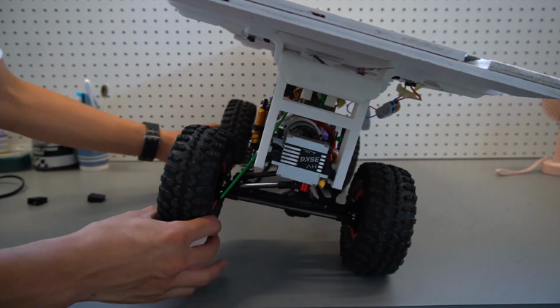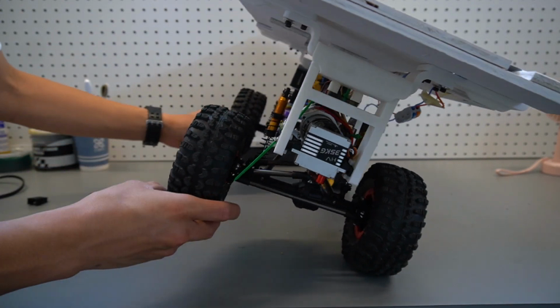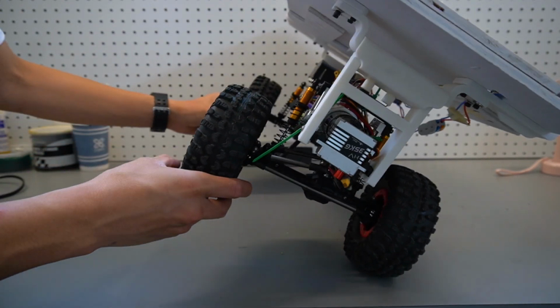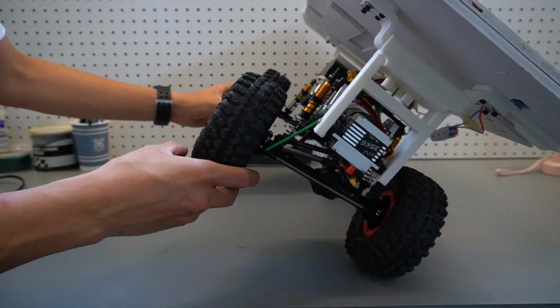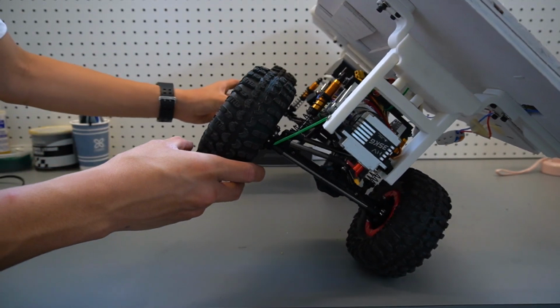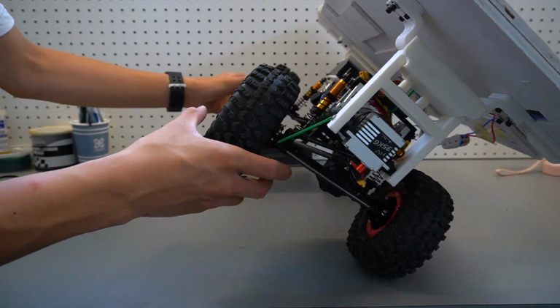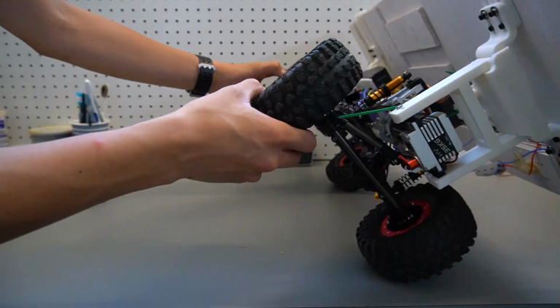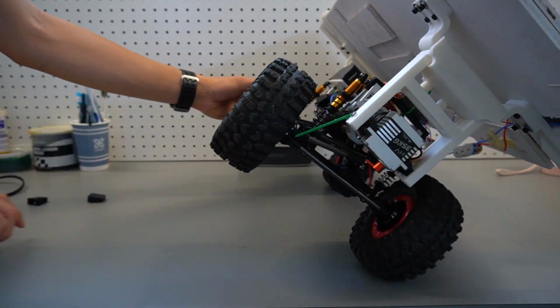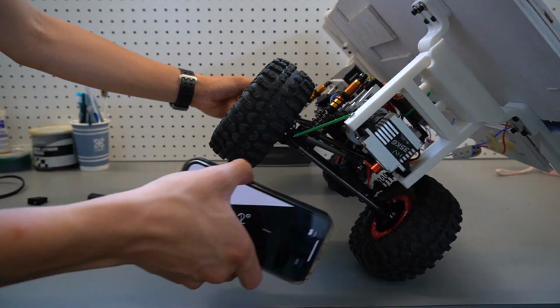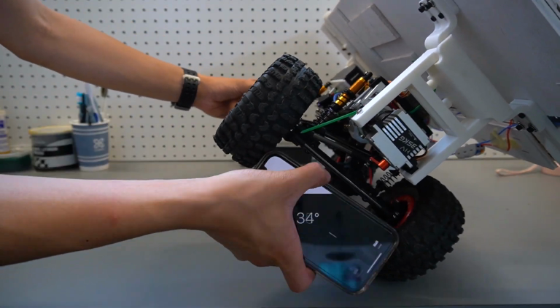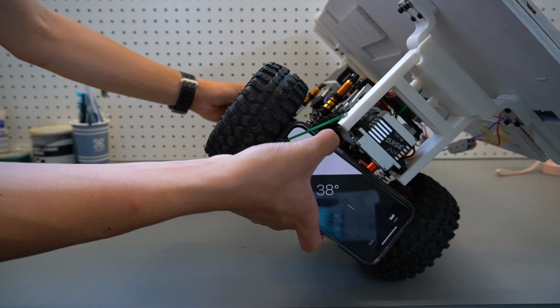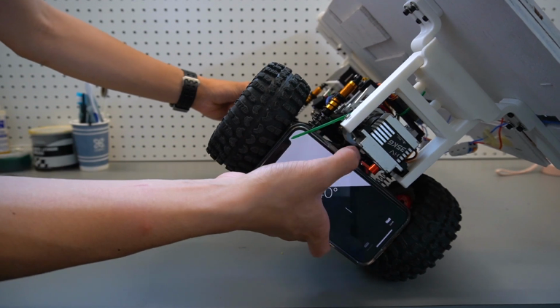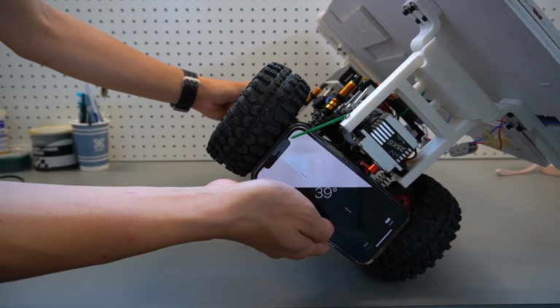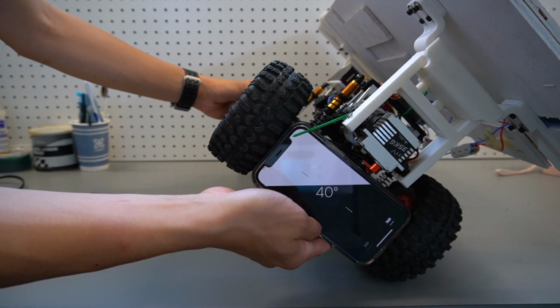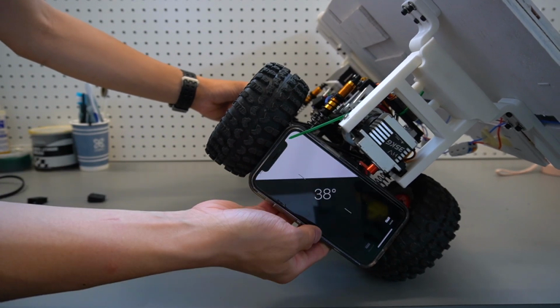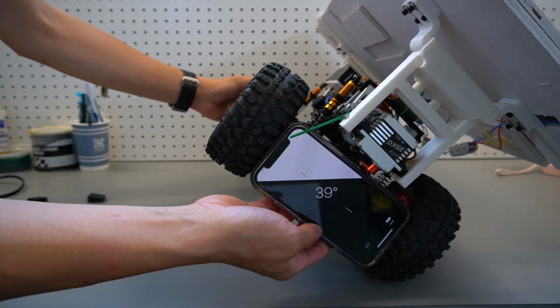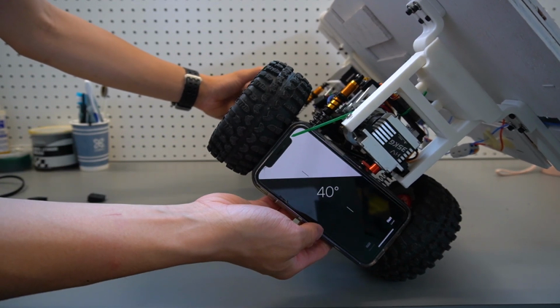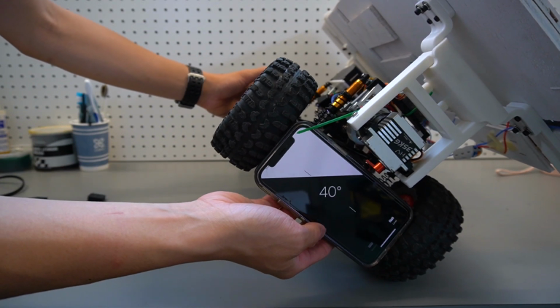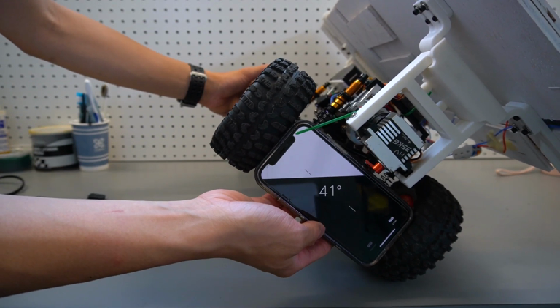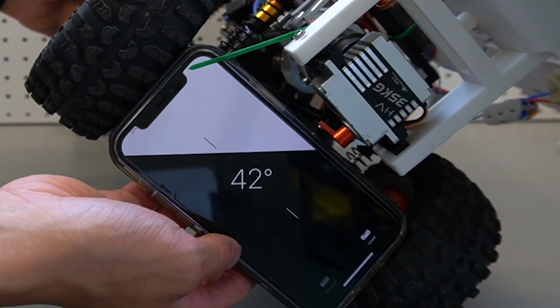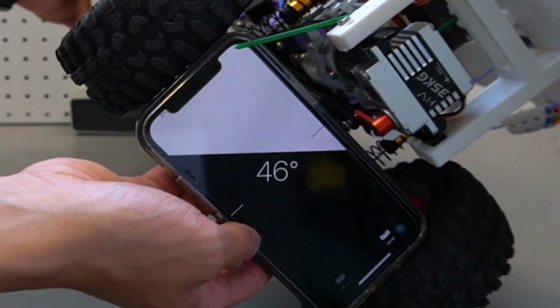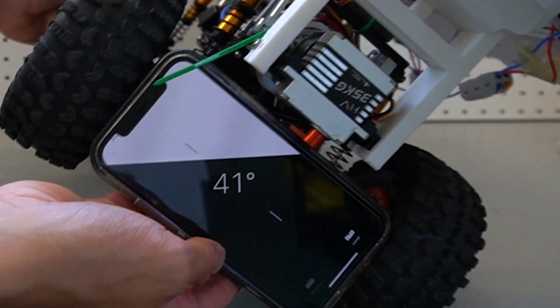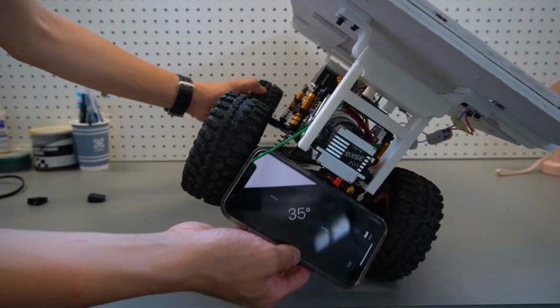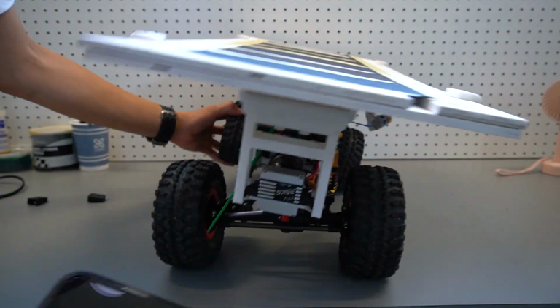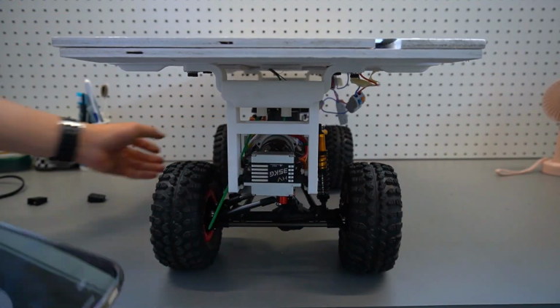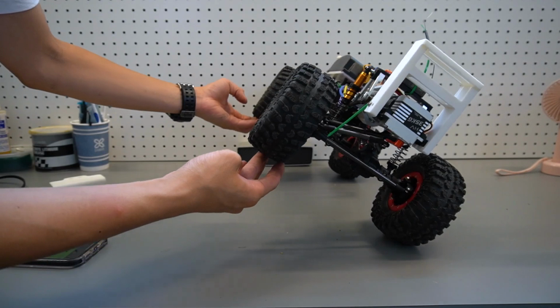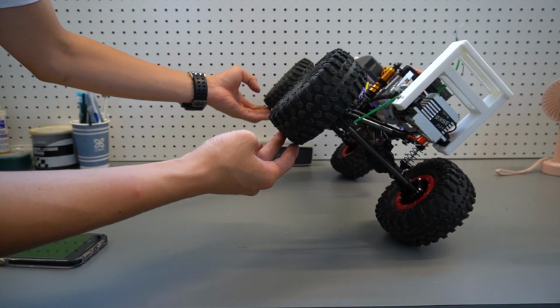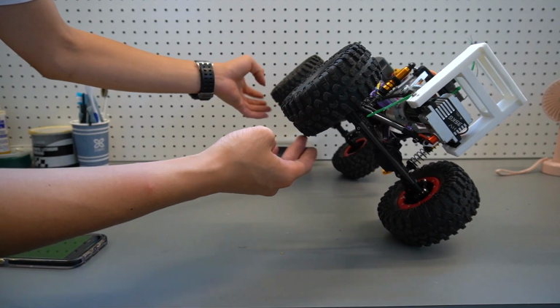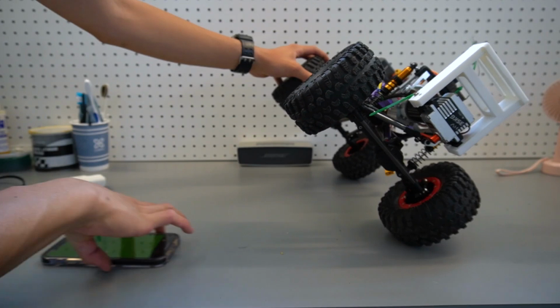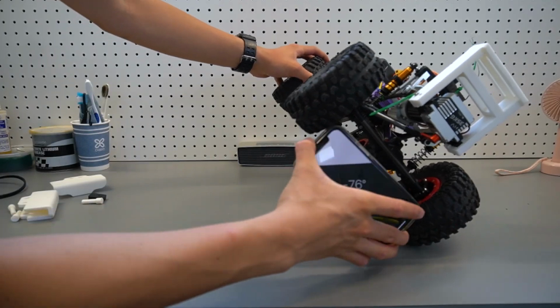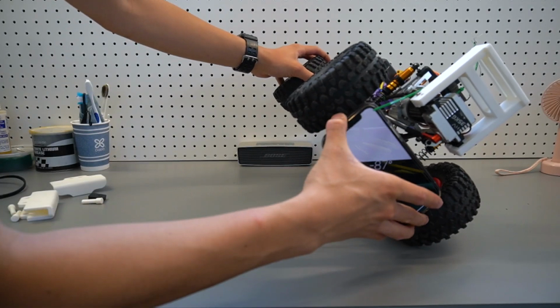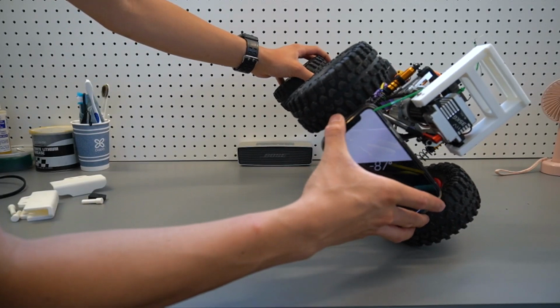So I did an angle test to see how much the center of gravity has shifted upwards. The max angle with the panel on is about 40 degrees before it tips over. Without the panel, it's about twice as much.